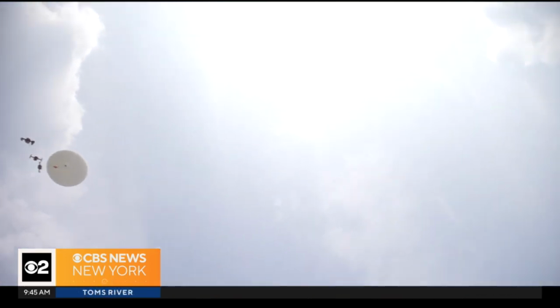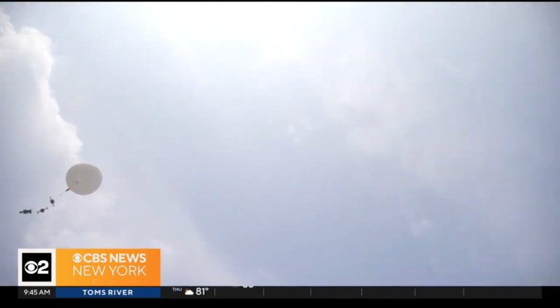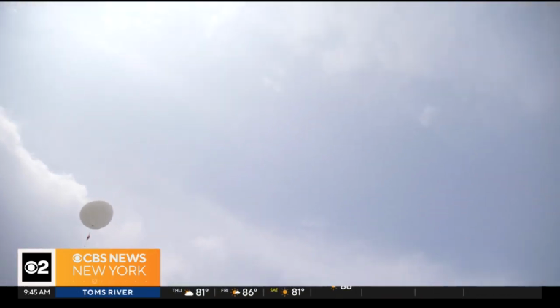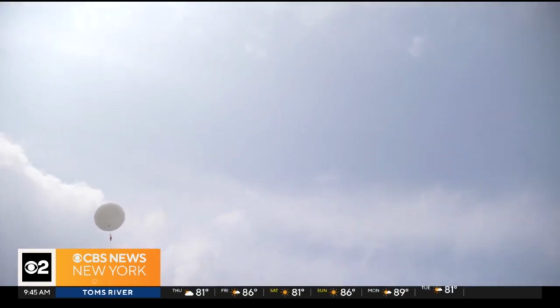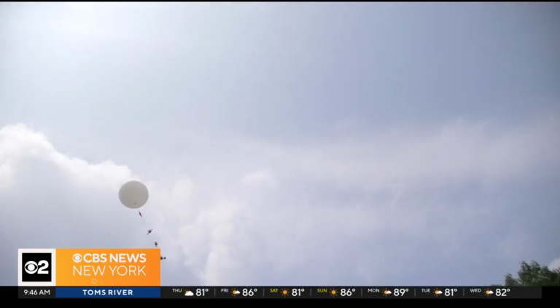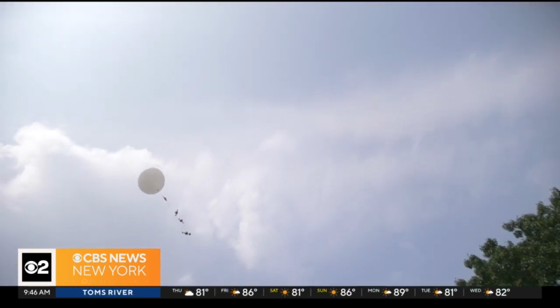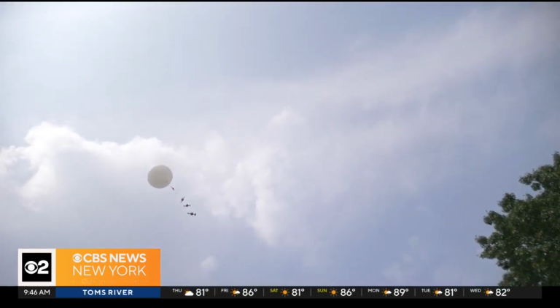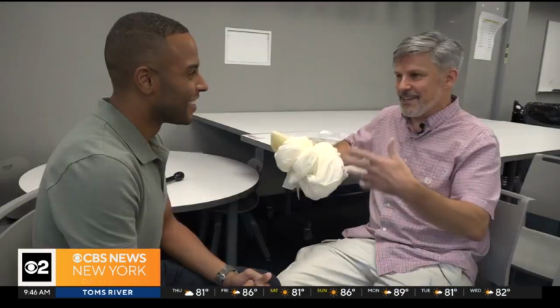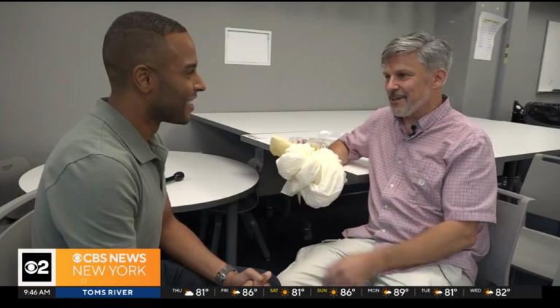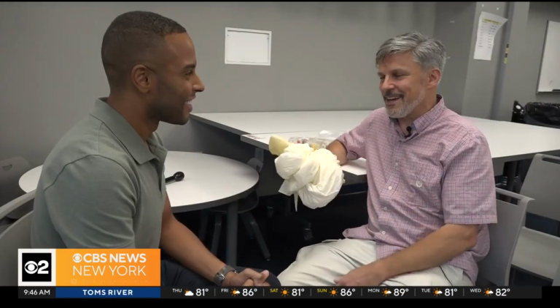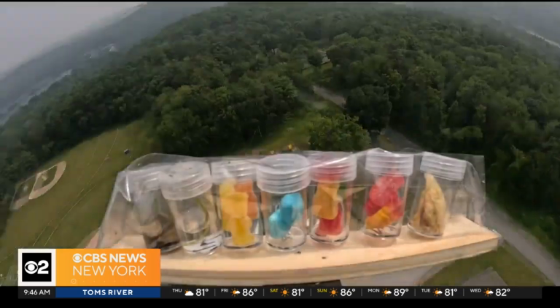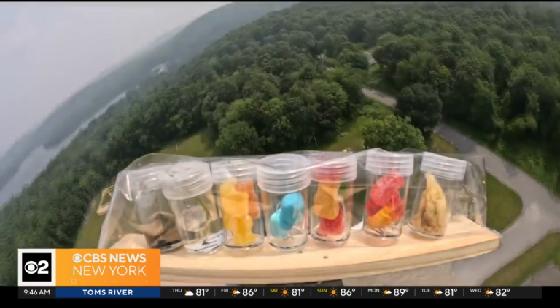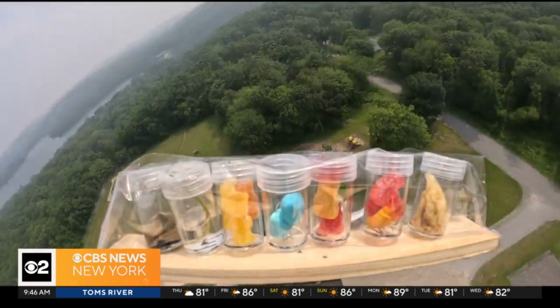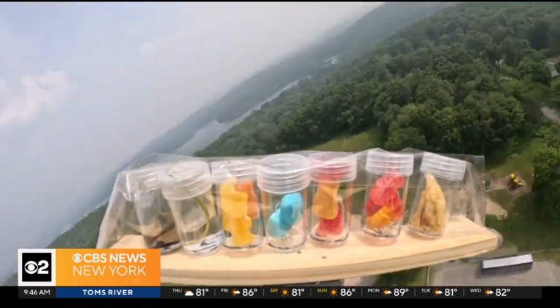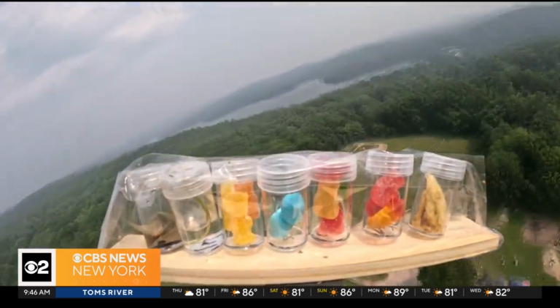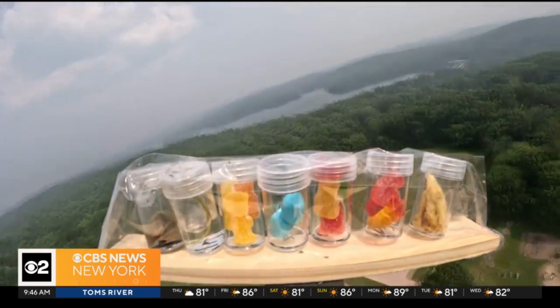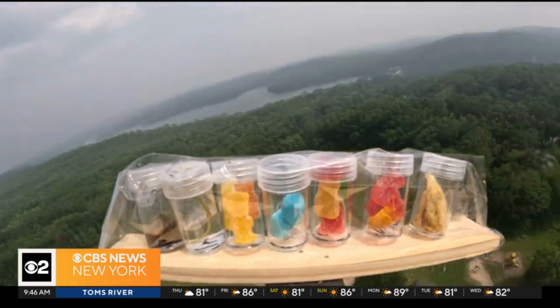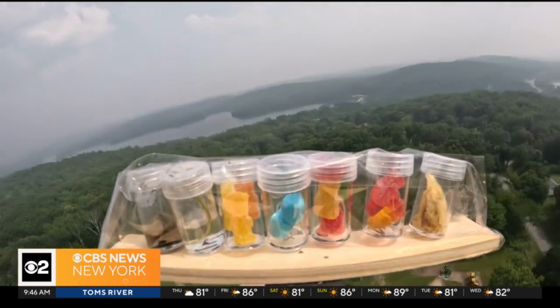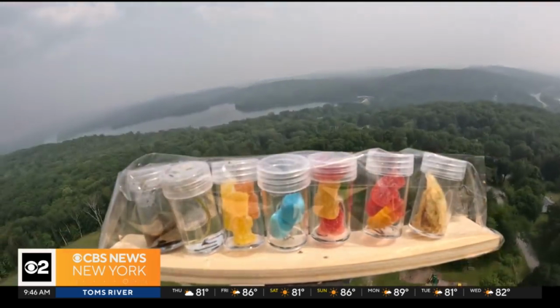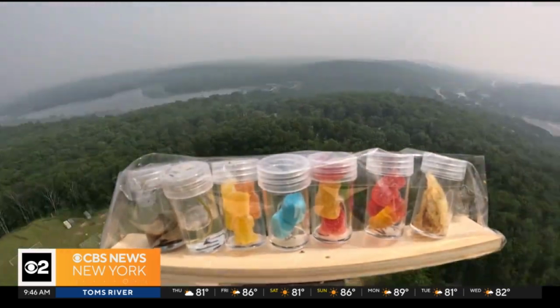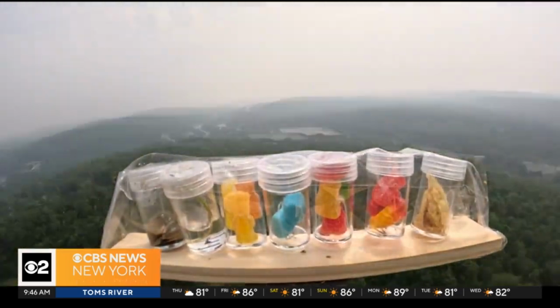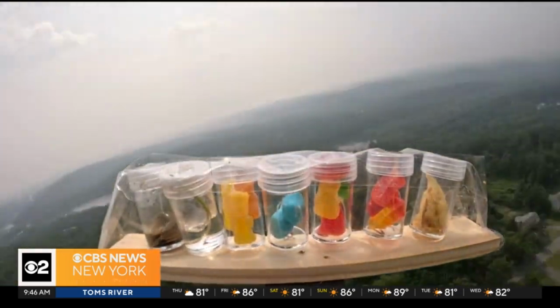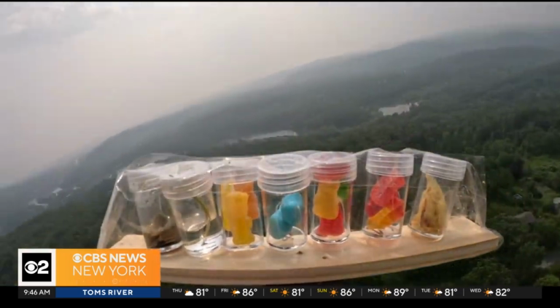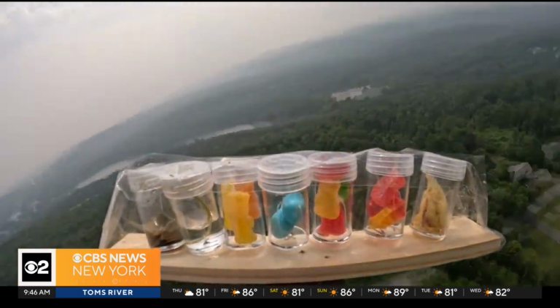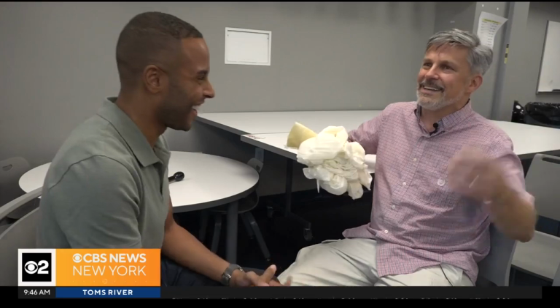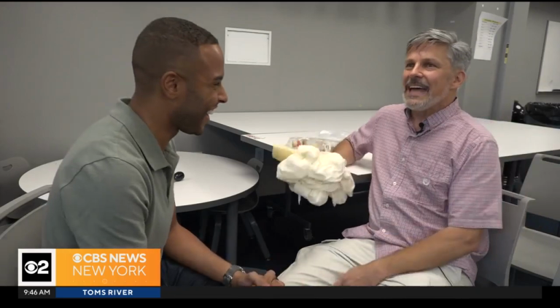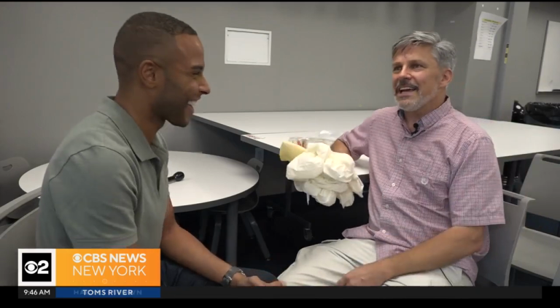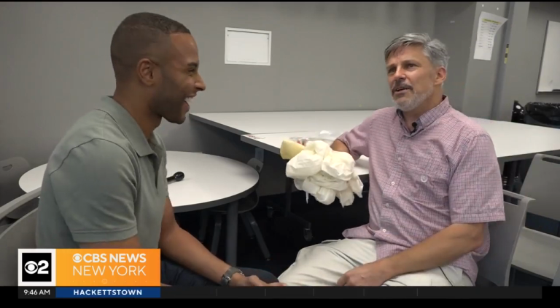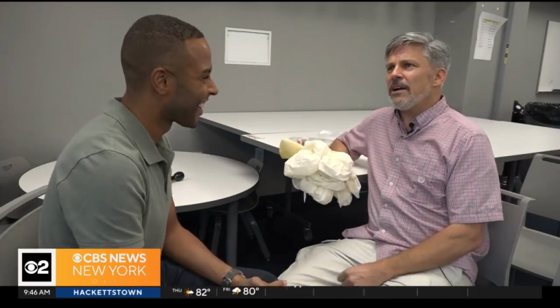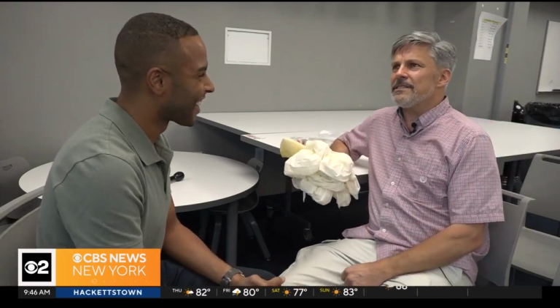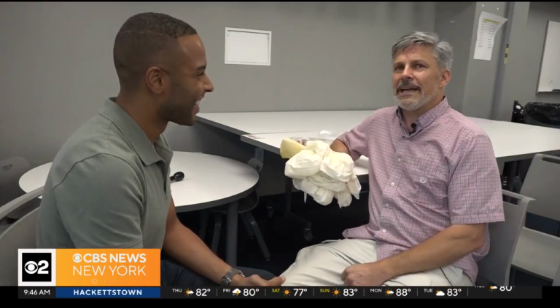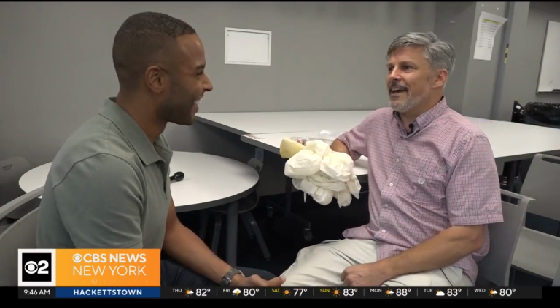It did land in someone's backyard in Danbury, Connecticut. I walked up to his house, knocked on the door and told him who I was and what we were doing. And I mentioned that my balloon landed and he's like, I thought I heard something out there.